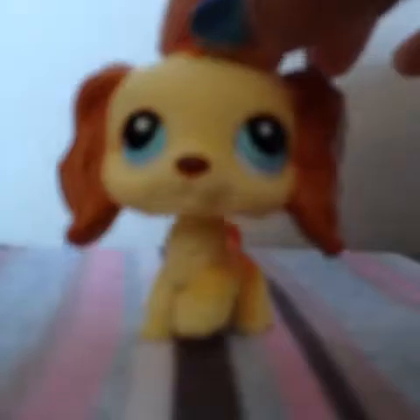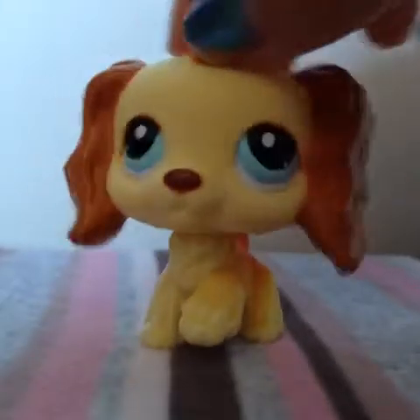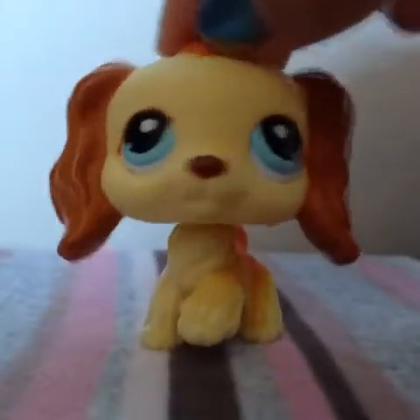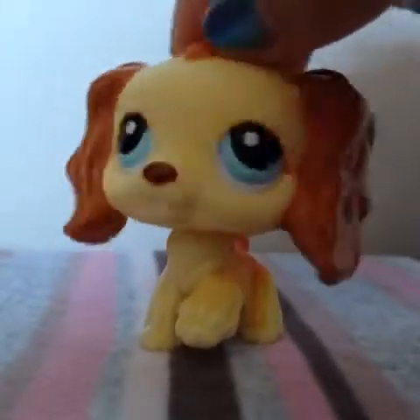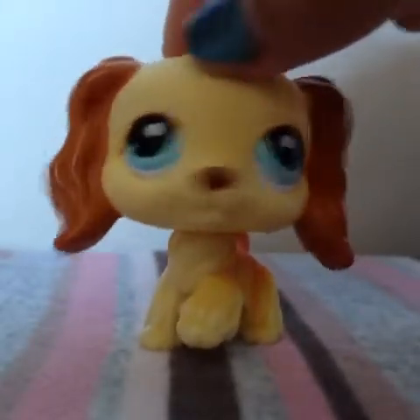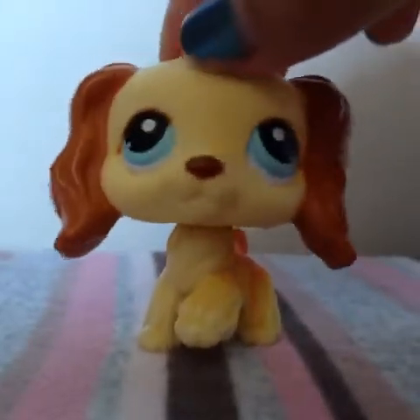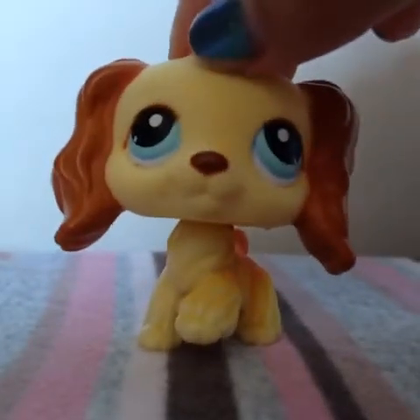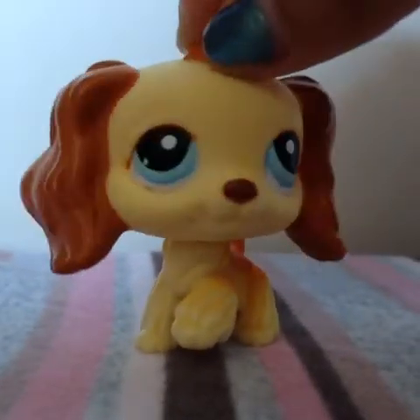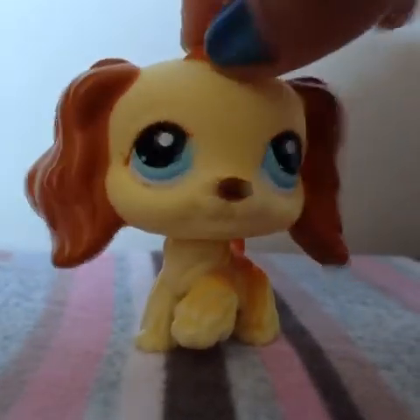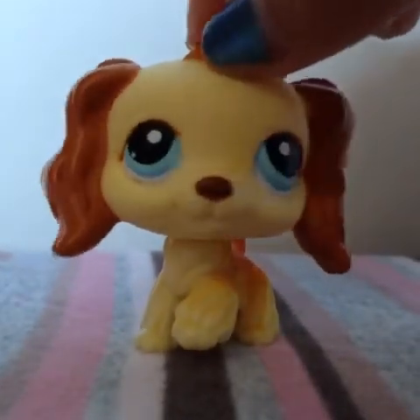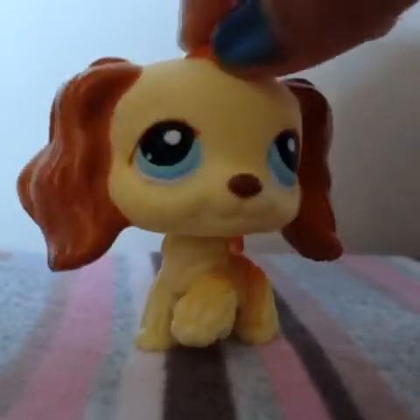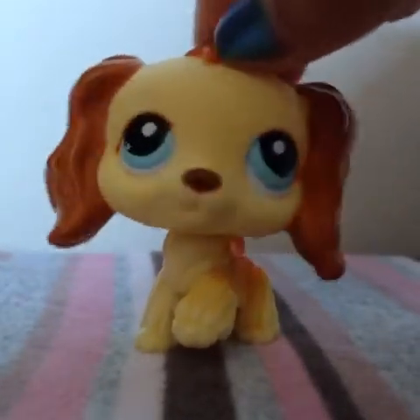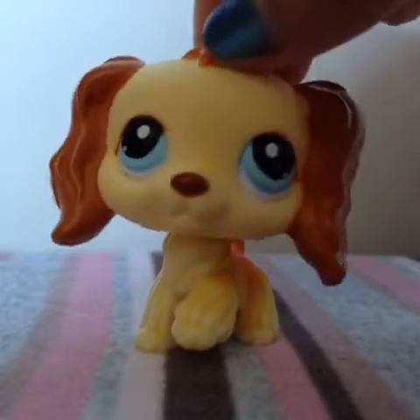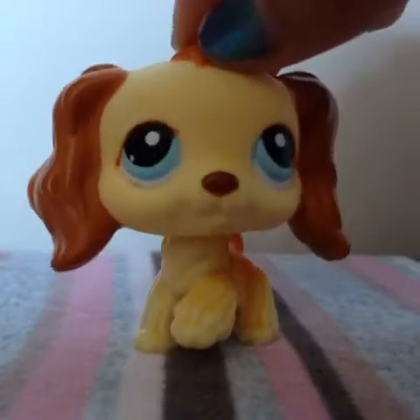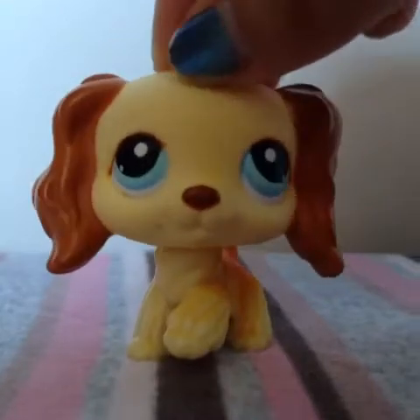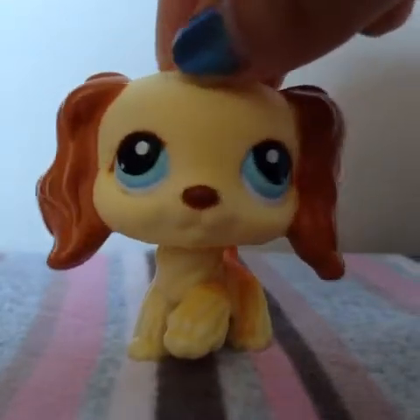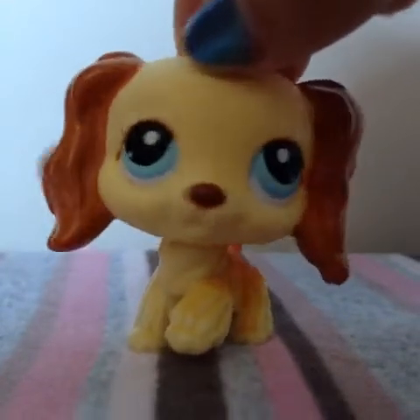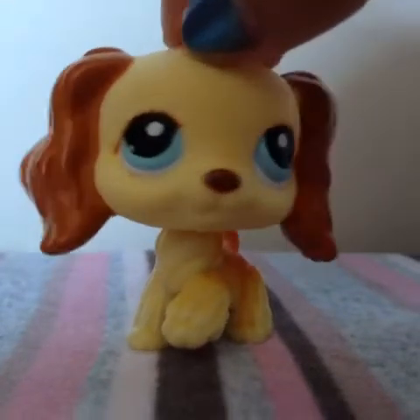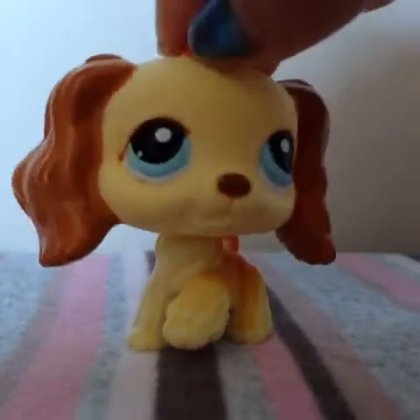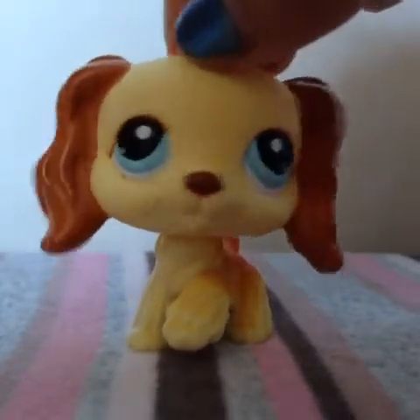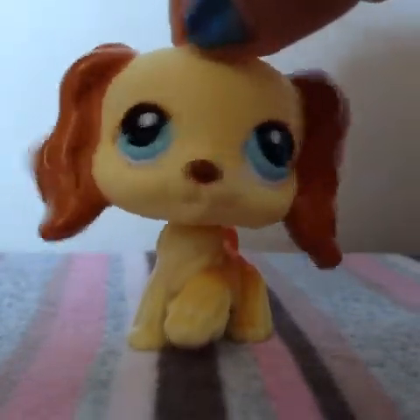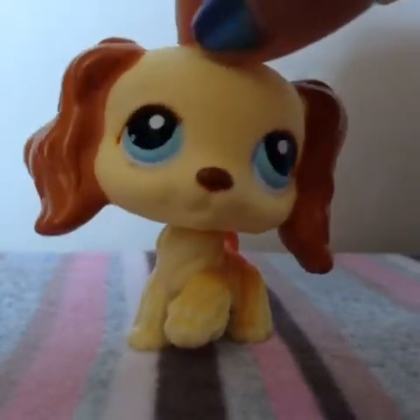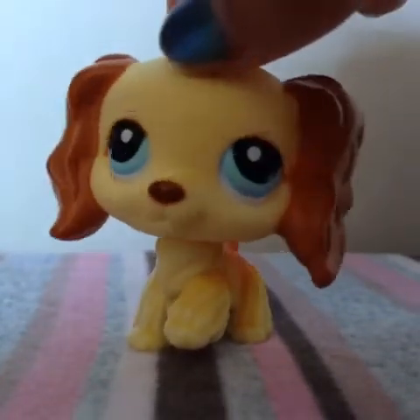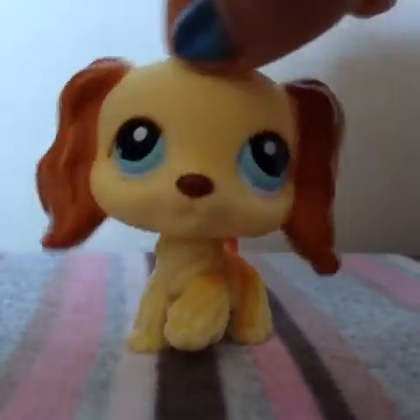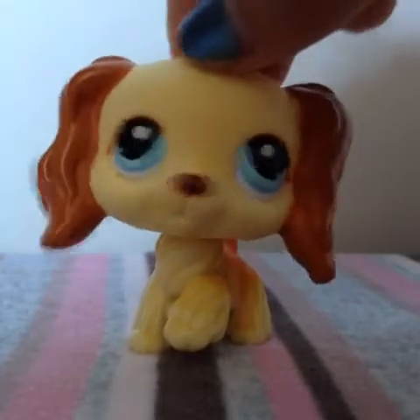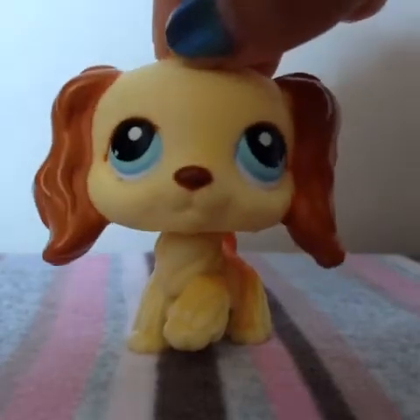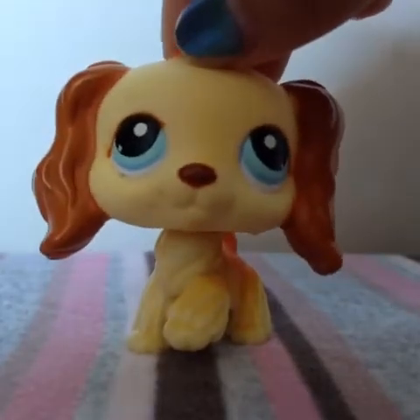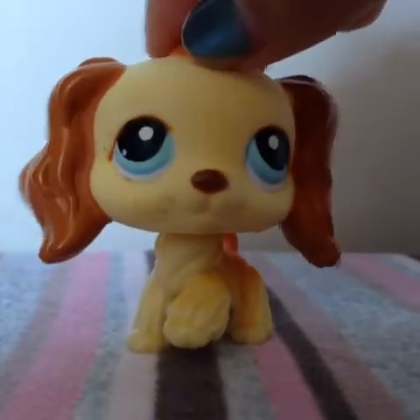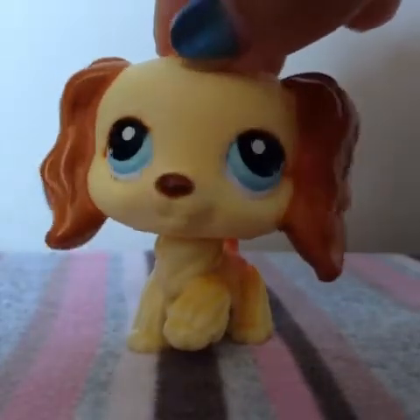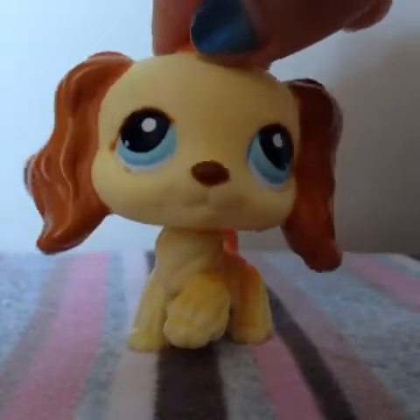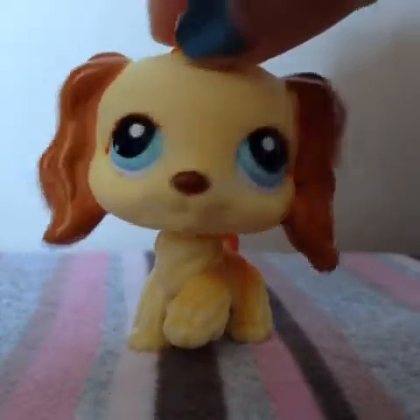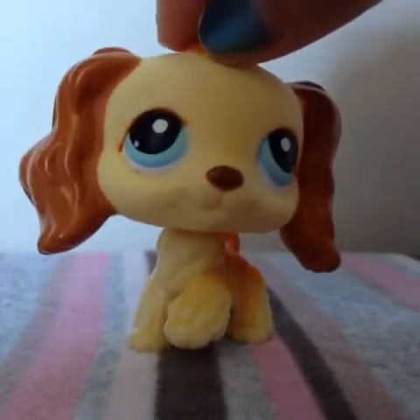Hey guys, what's up, it's LPS Angel, and today's video is a collection video. The LPS I'm gonna be showing you guys is all of my poodles and all of my Persian cats, so I hope you guys enjoy. On with the video!